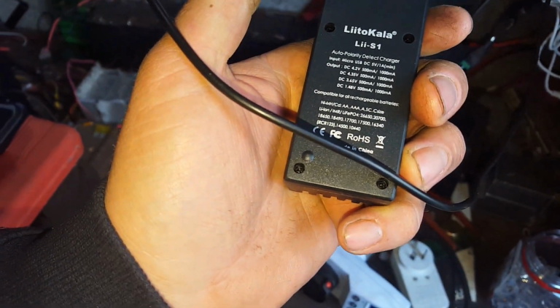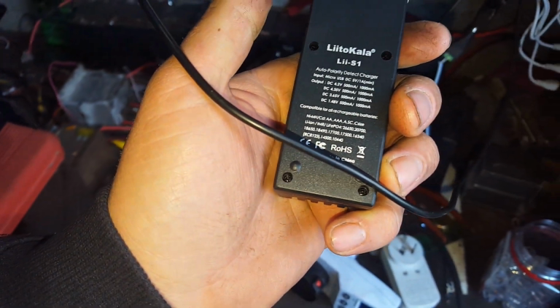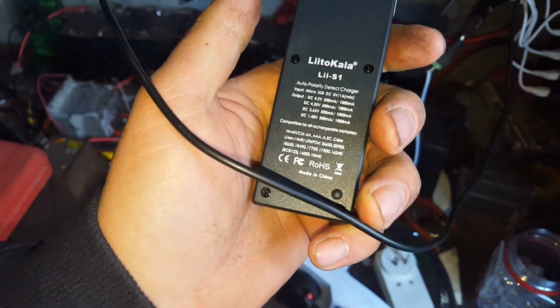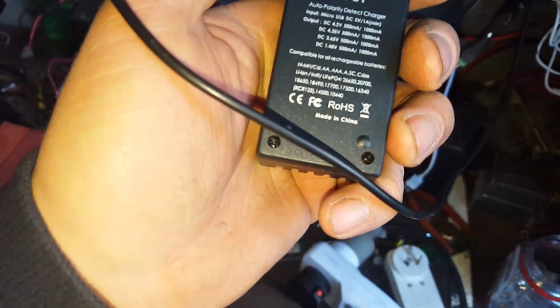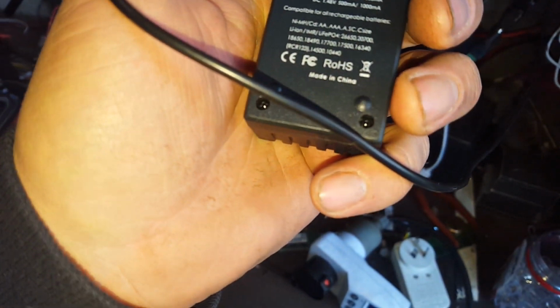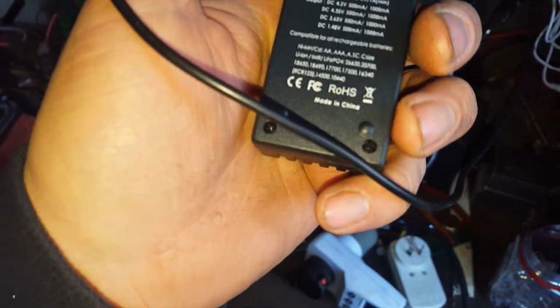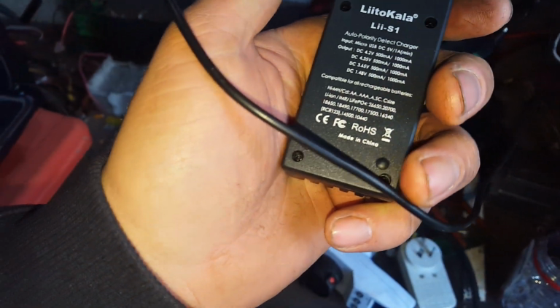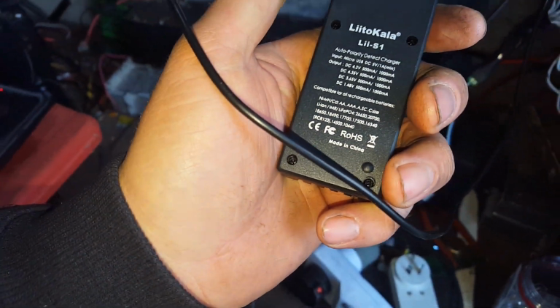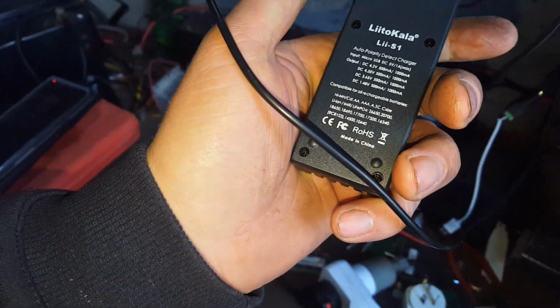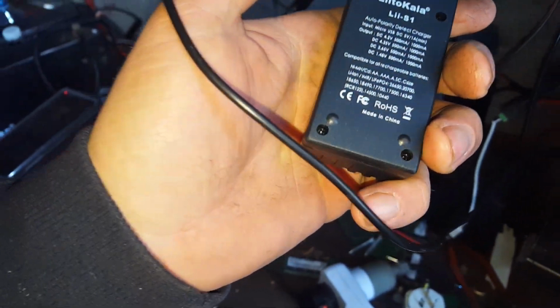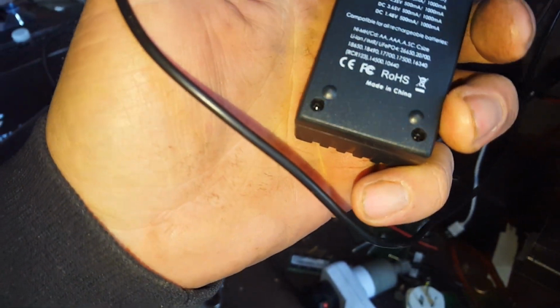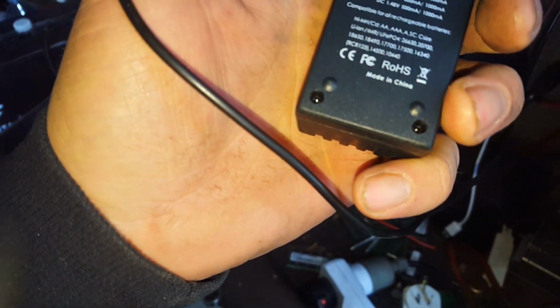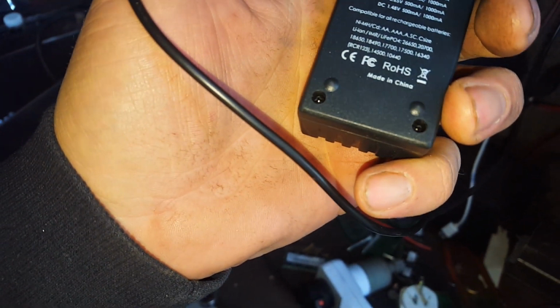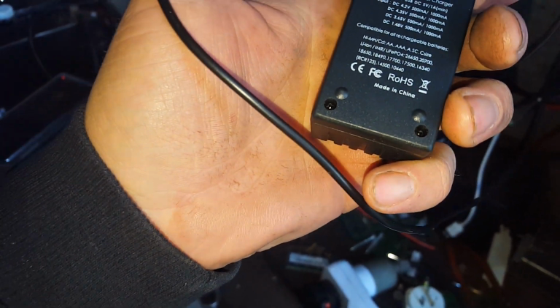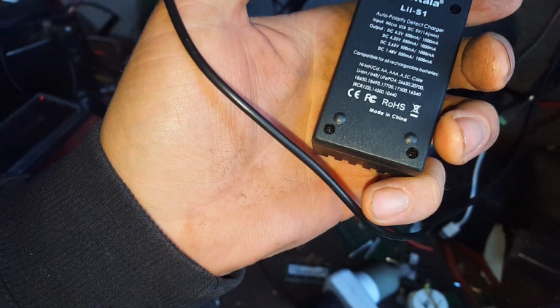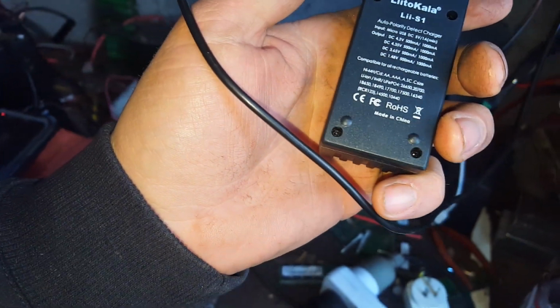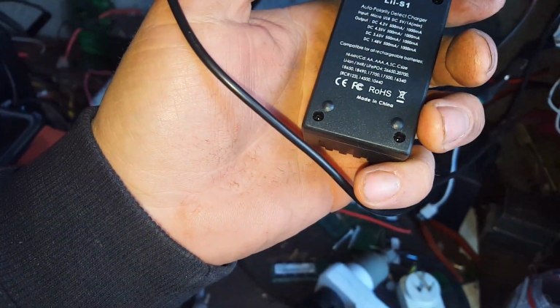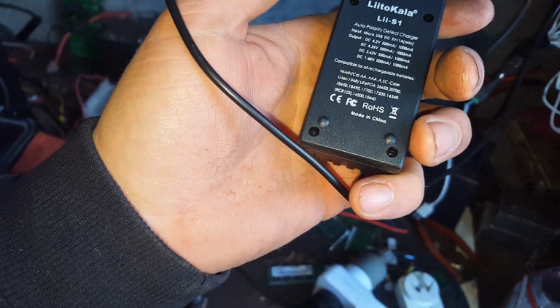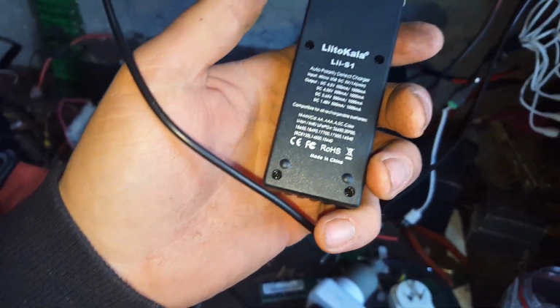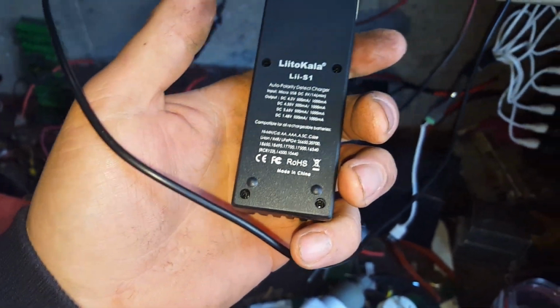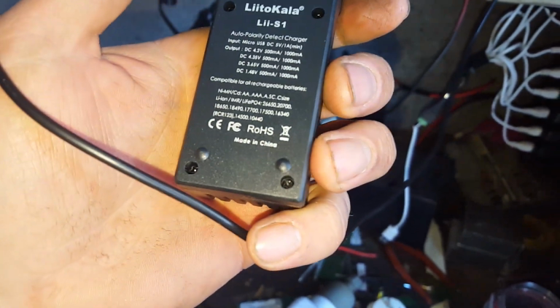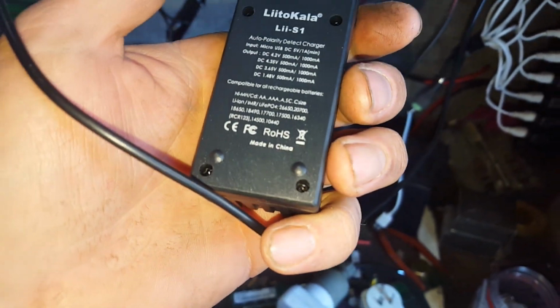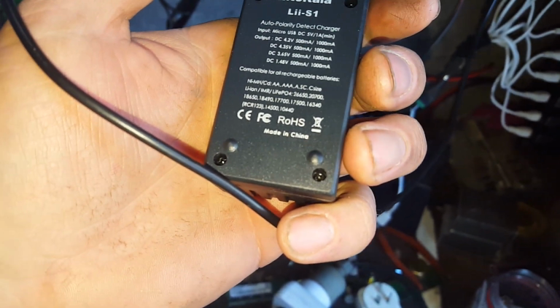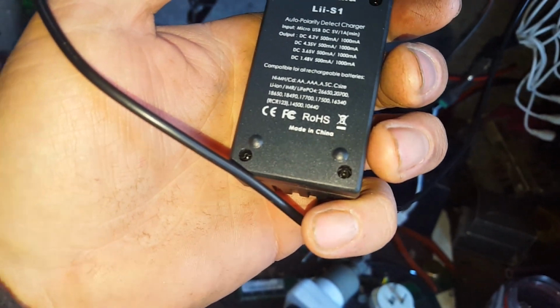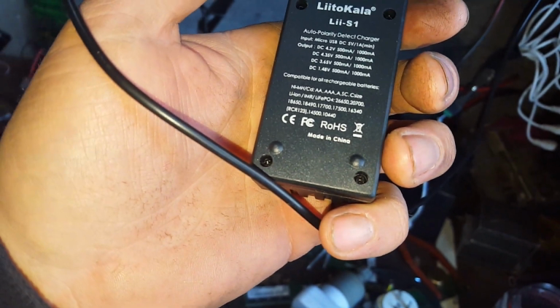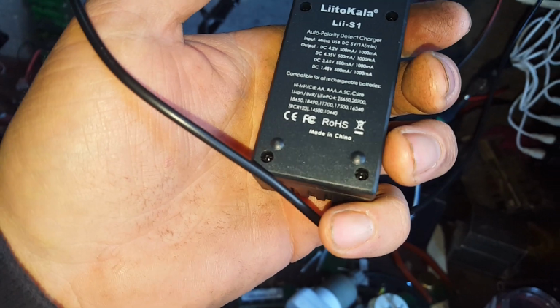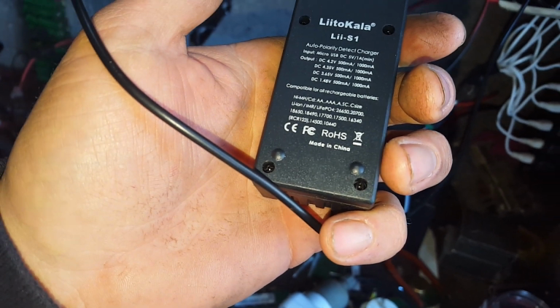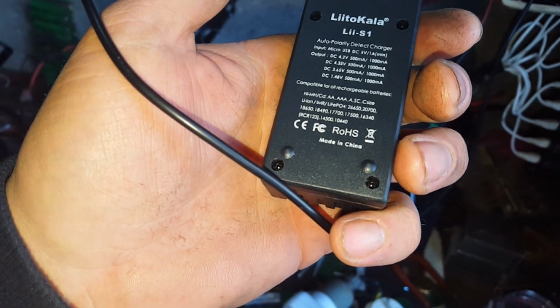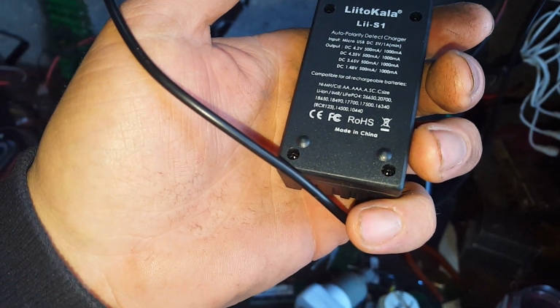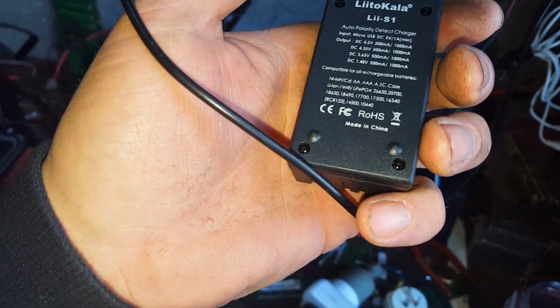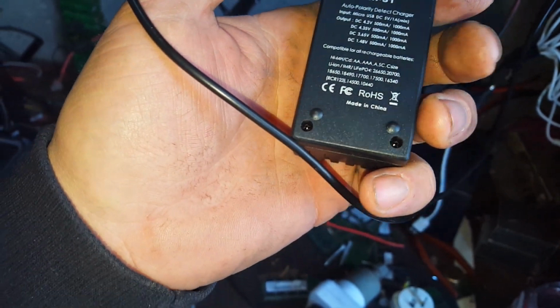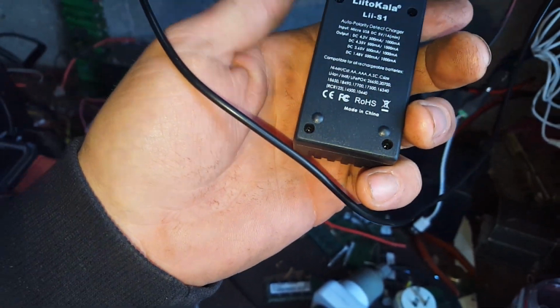The S1 is an awesome little multi-purpose charger for NiCad, NiMH, lithium, lithium-ion phosphate — everything from 10440s up to 26650s.